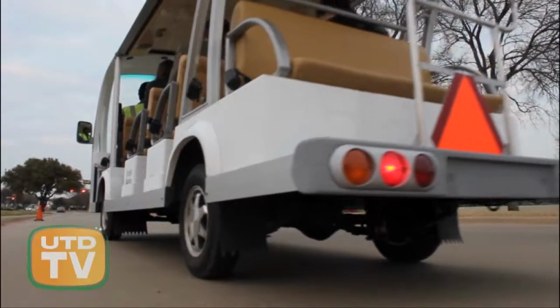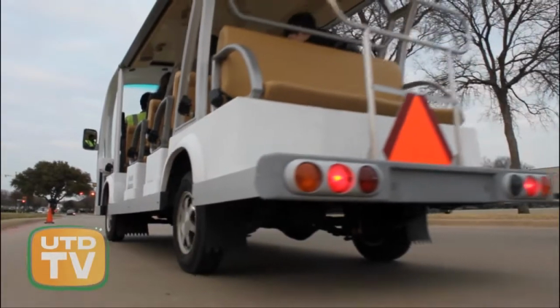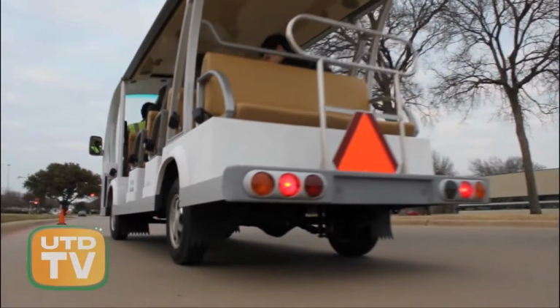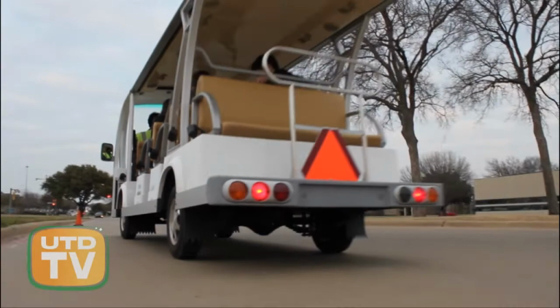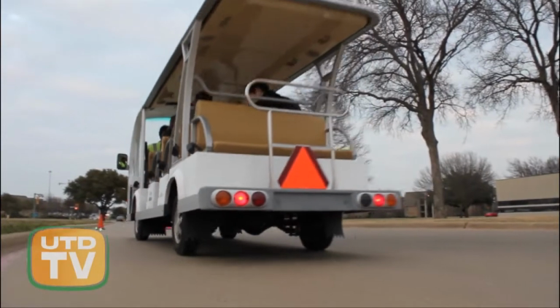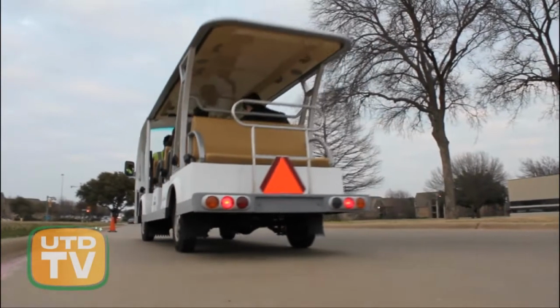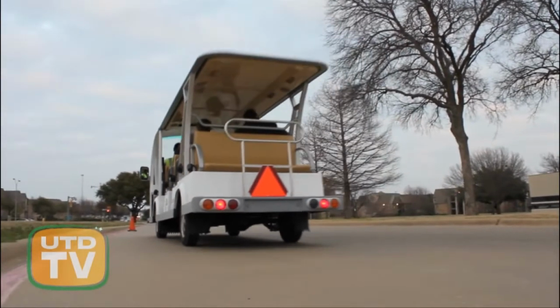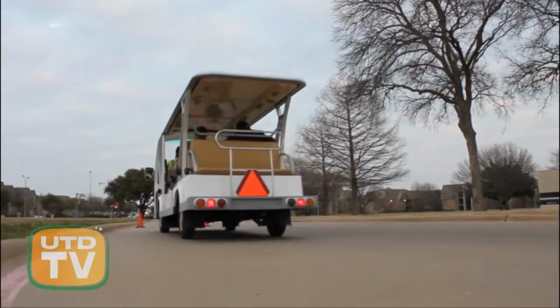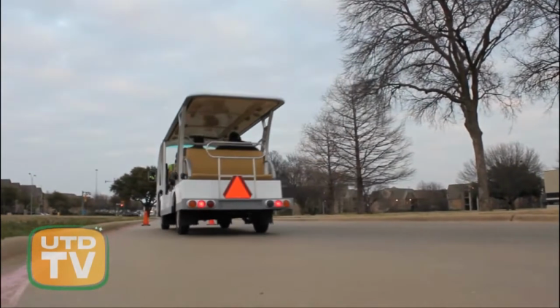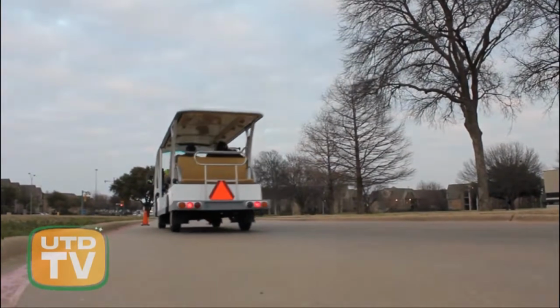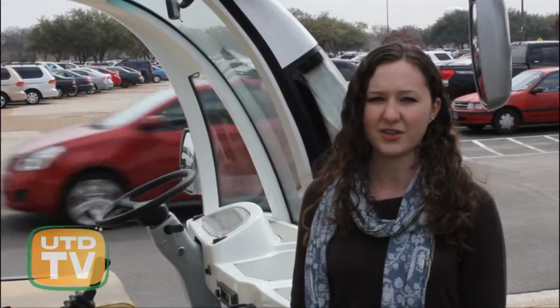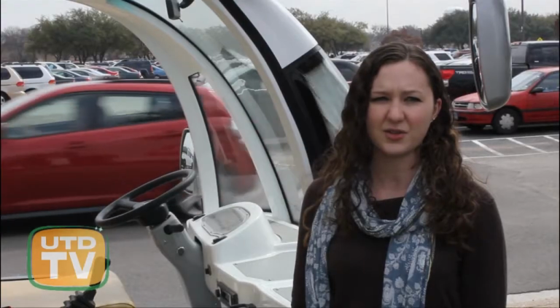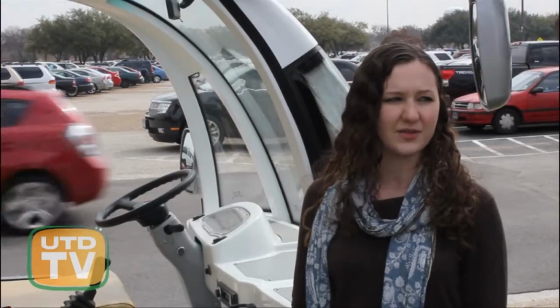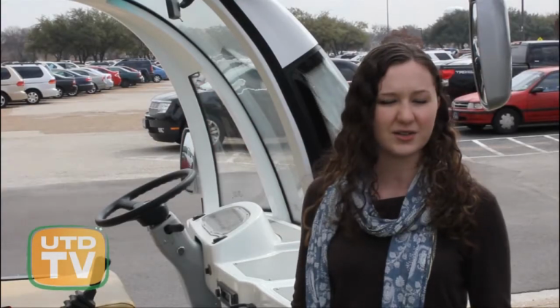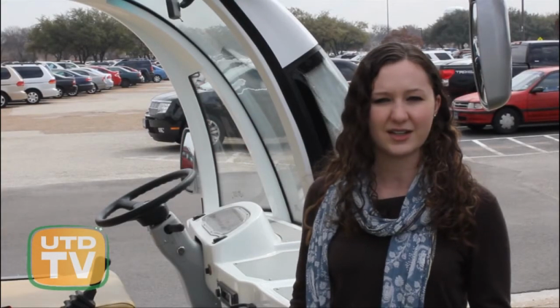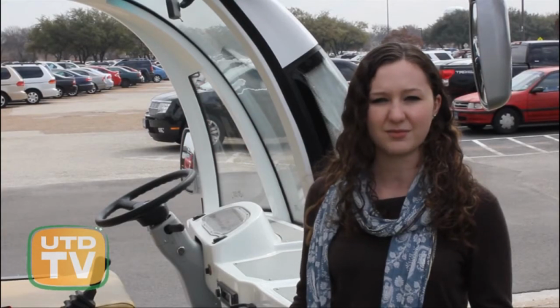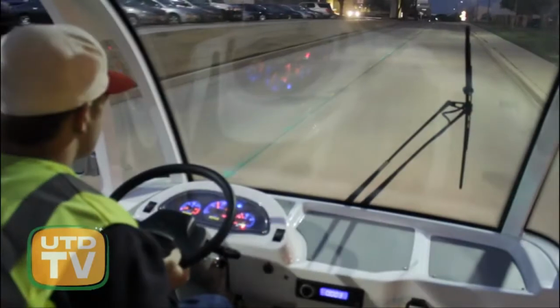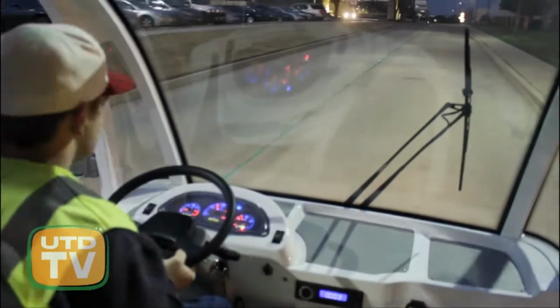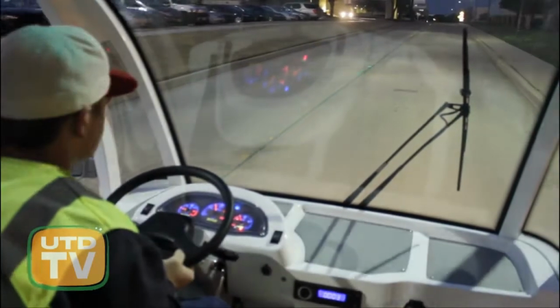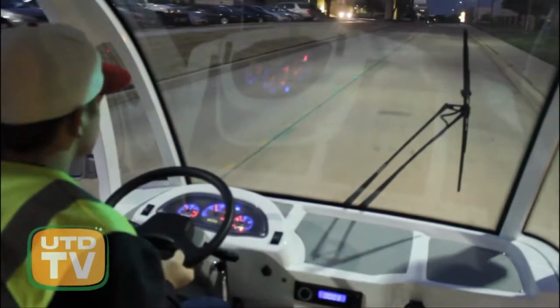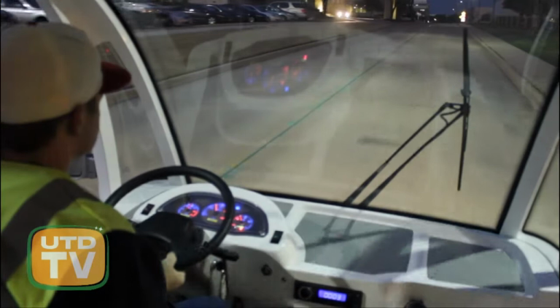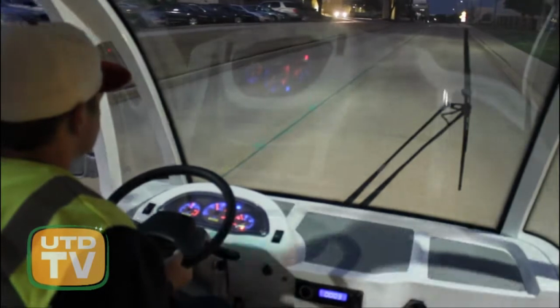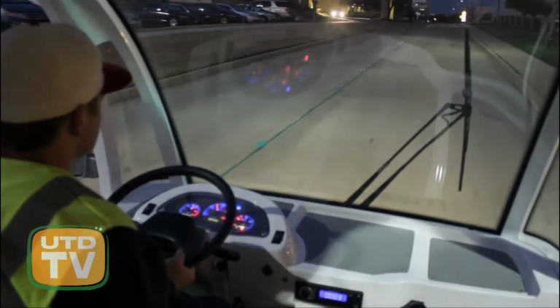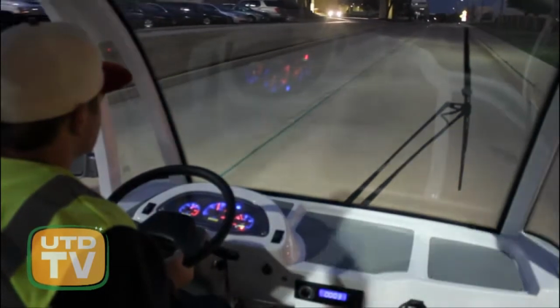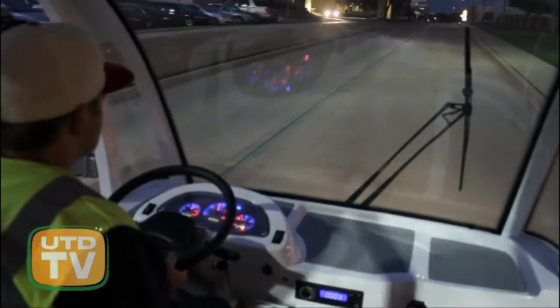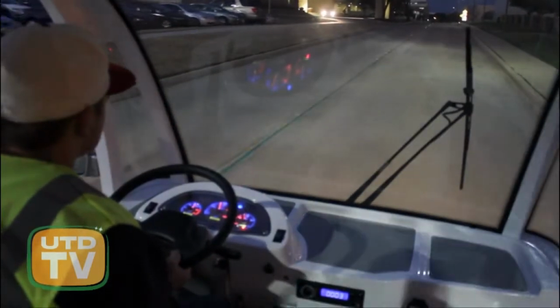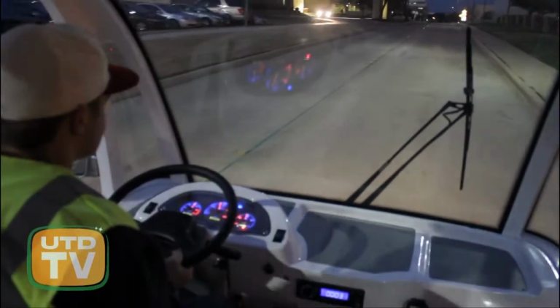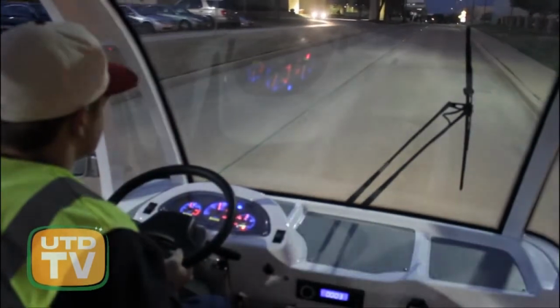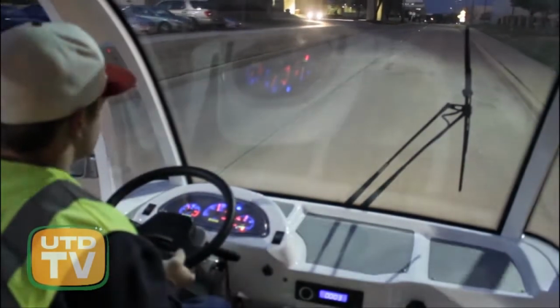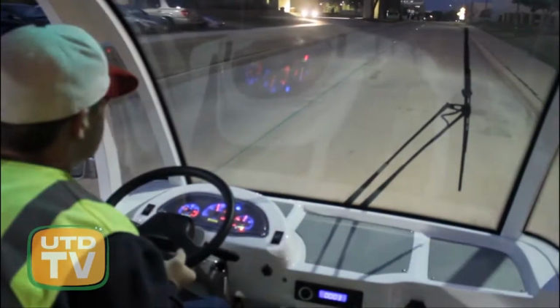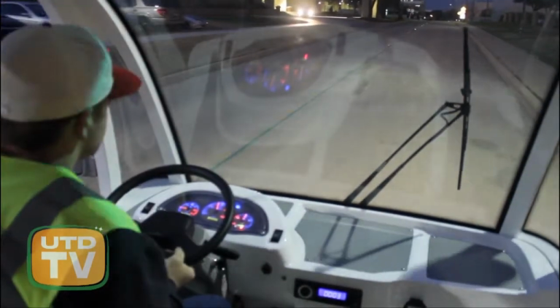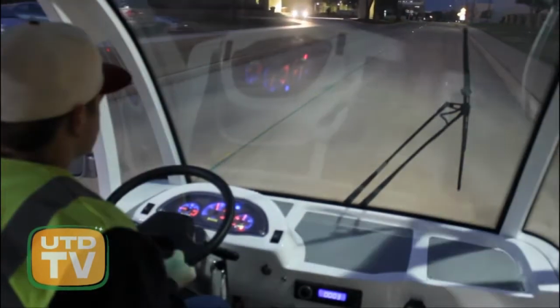The Comet Cab's functionalities are throughout the day. Also, we've talked about it more to move people at night when it's maybe a little bit darker out in the parking lot. It's more of a safety feature.